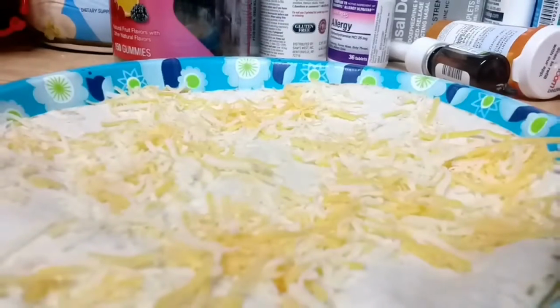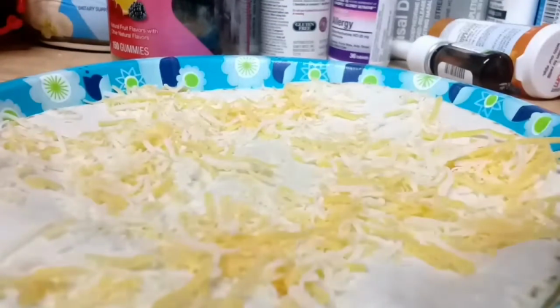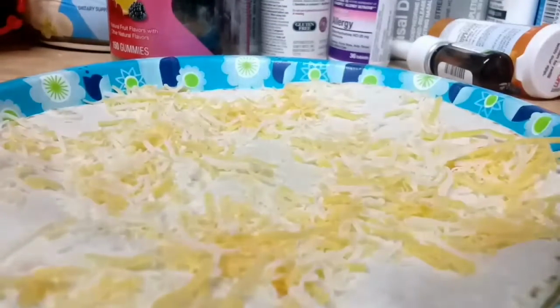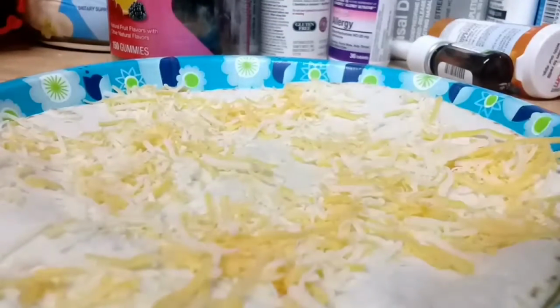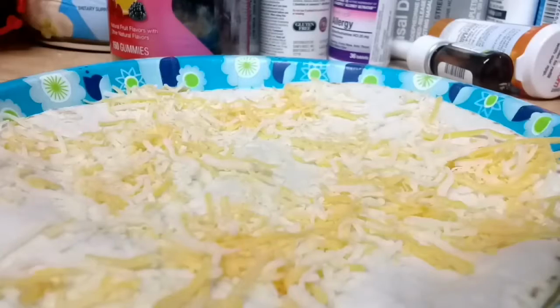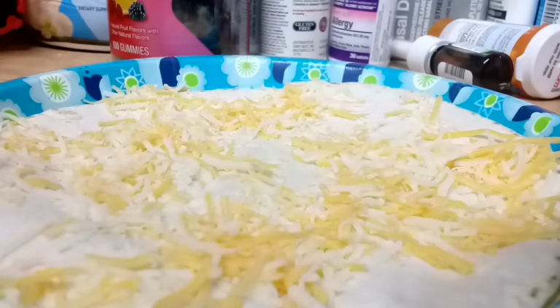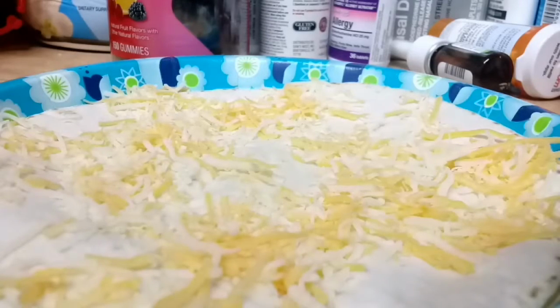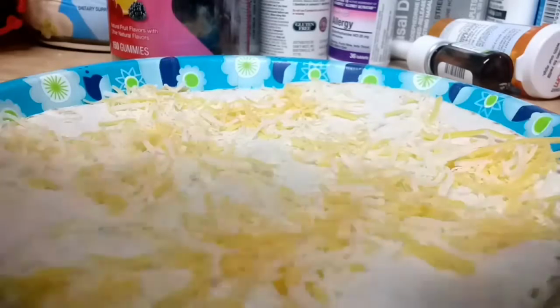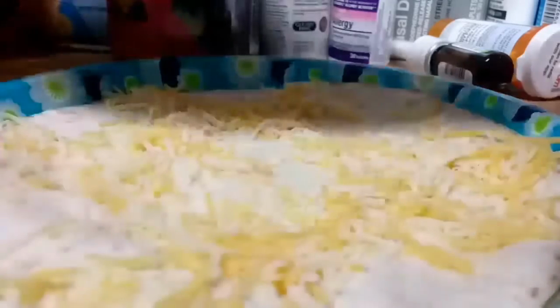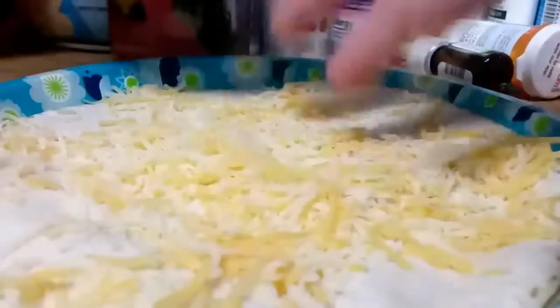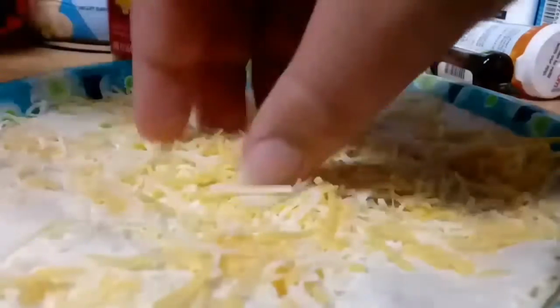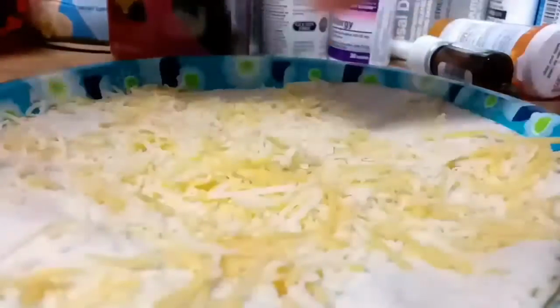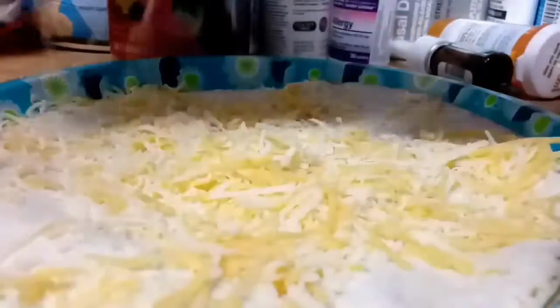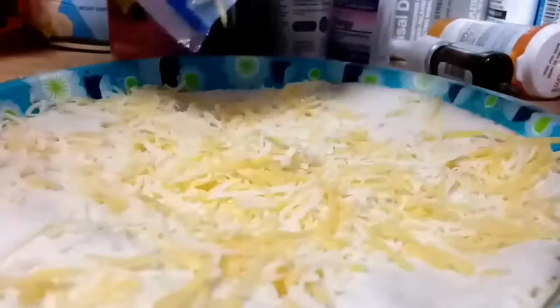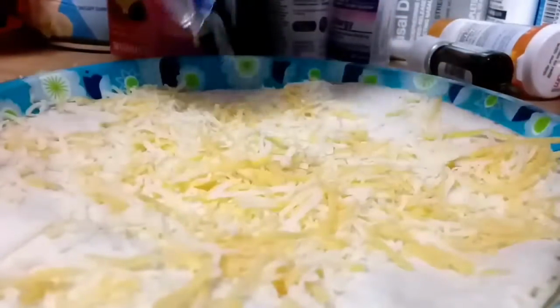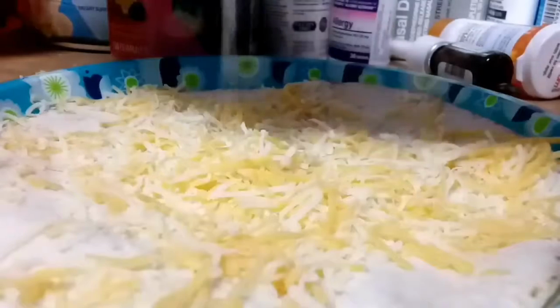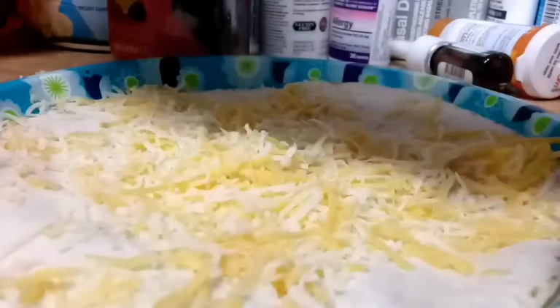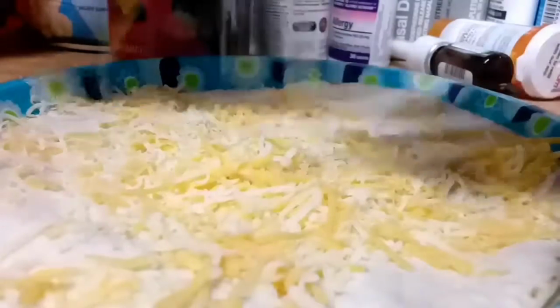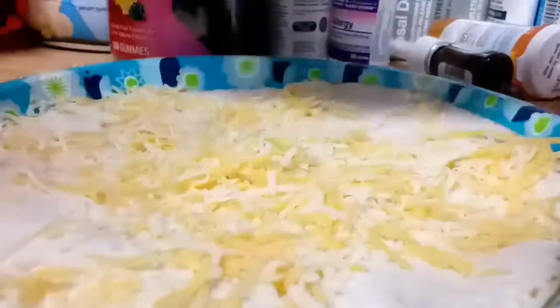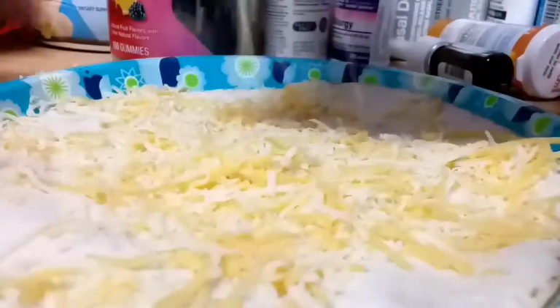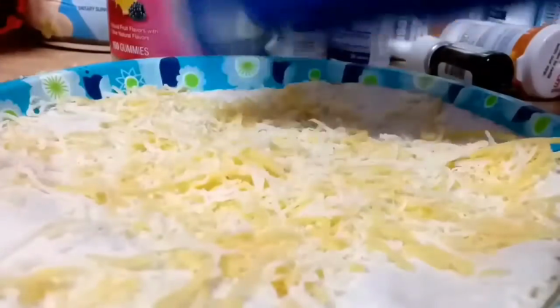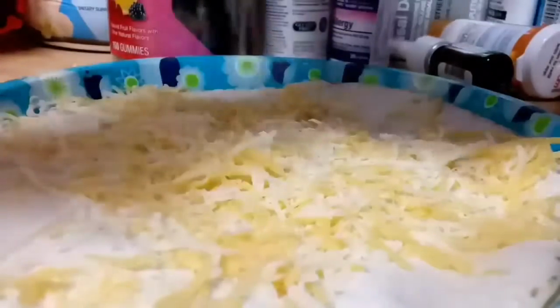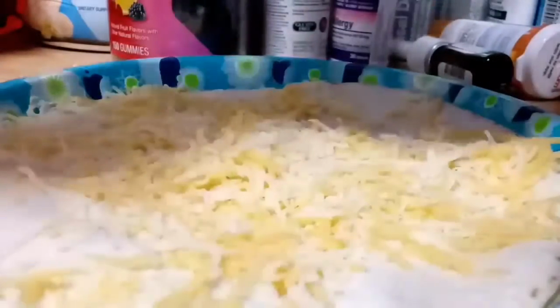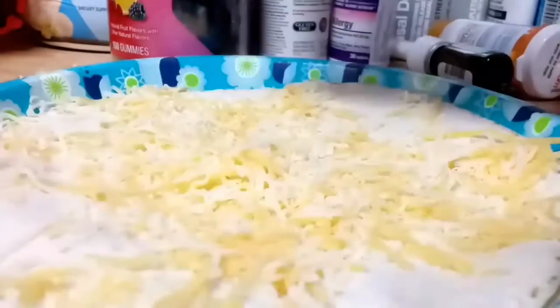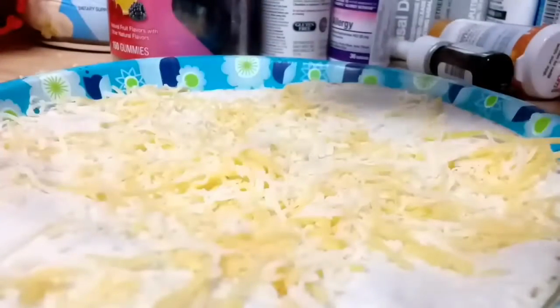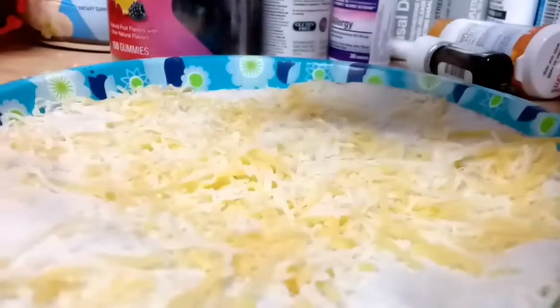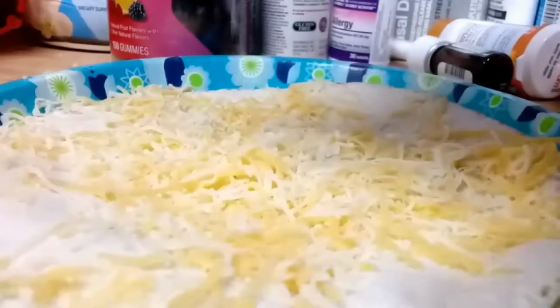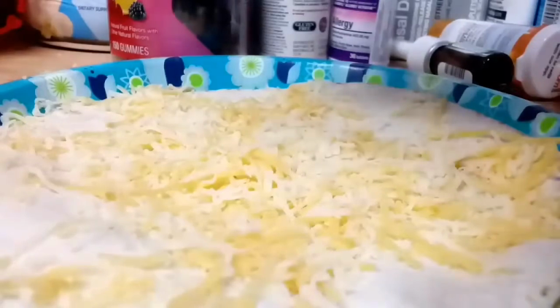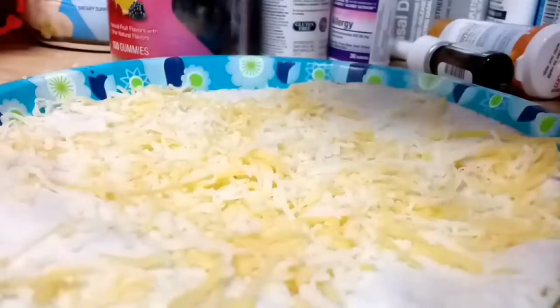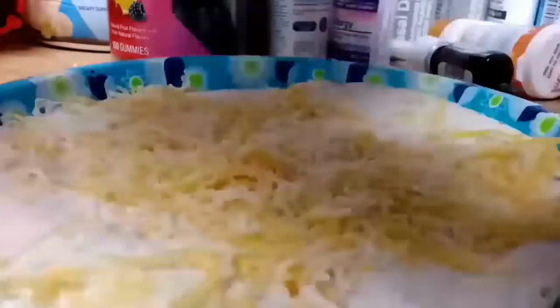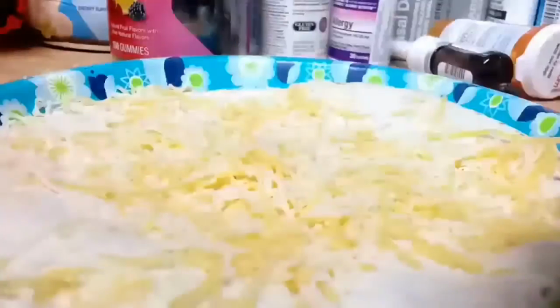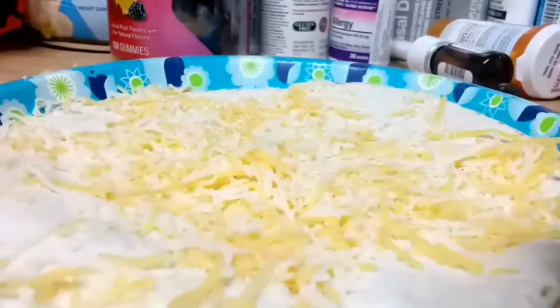We're almost out of cheese, so we might as well finish off the bag. Put a little more on — good.